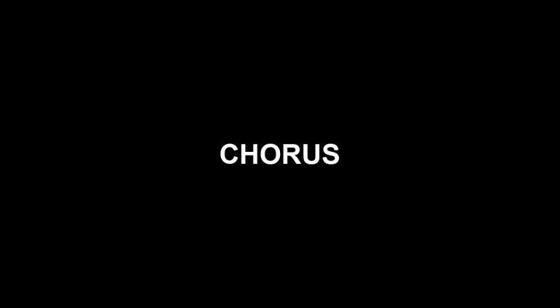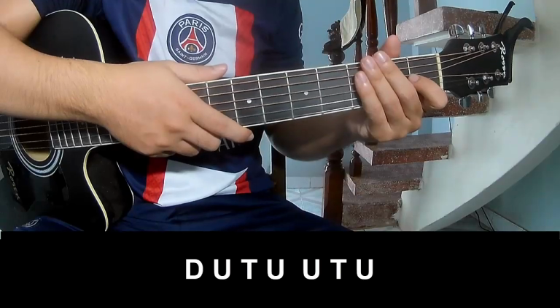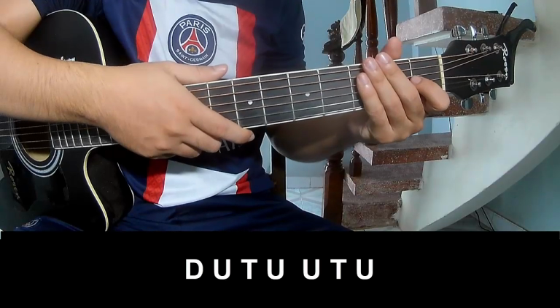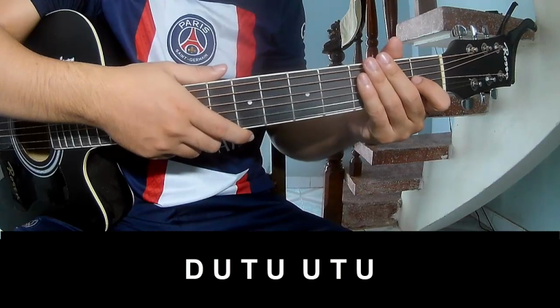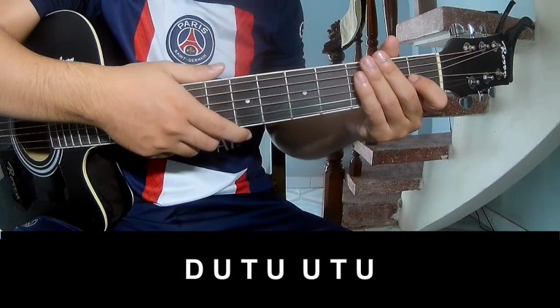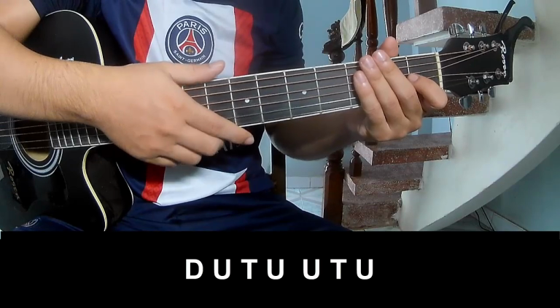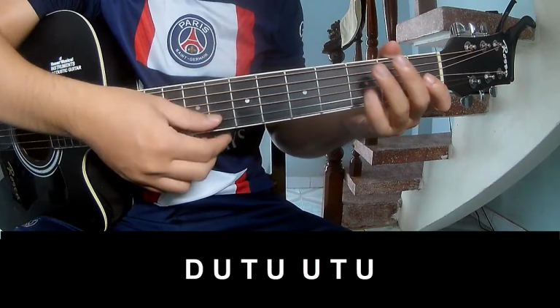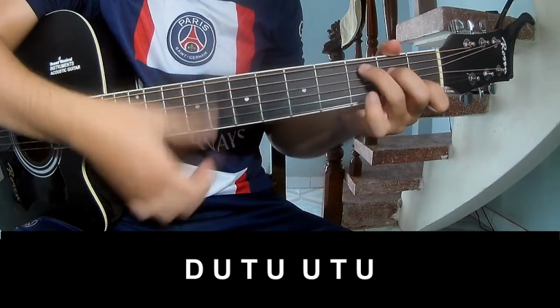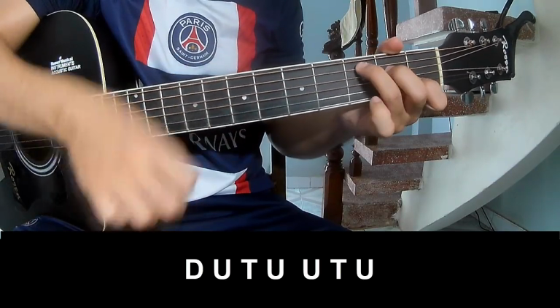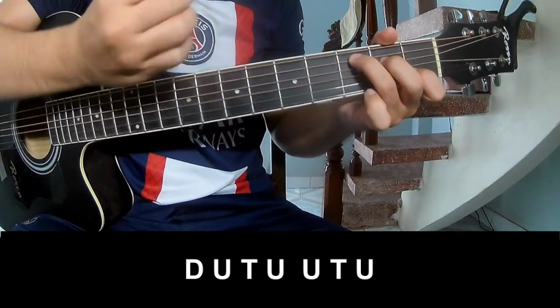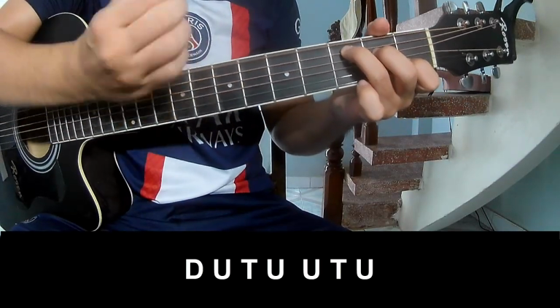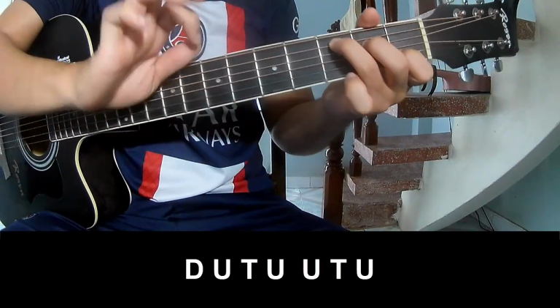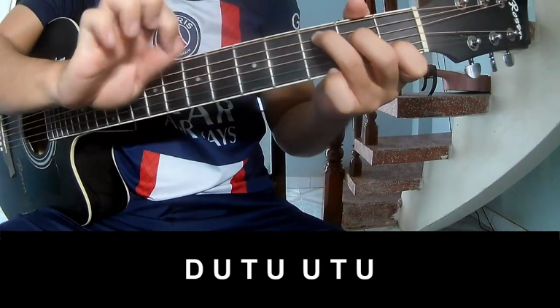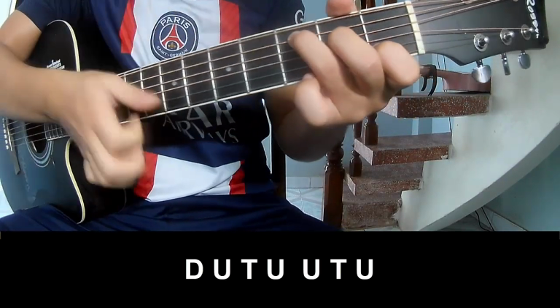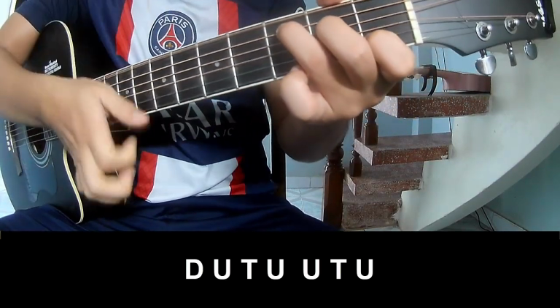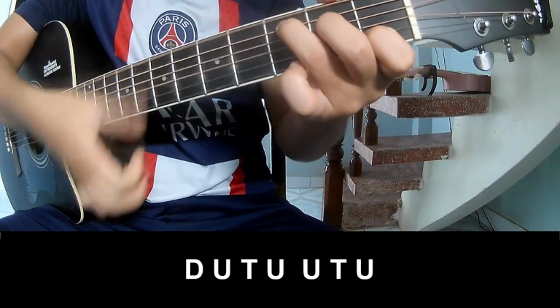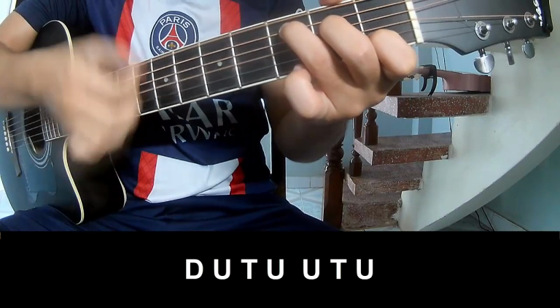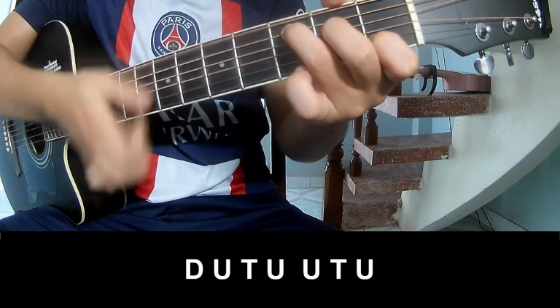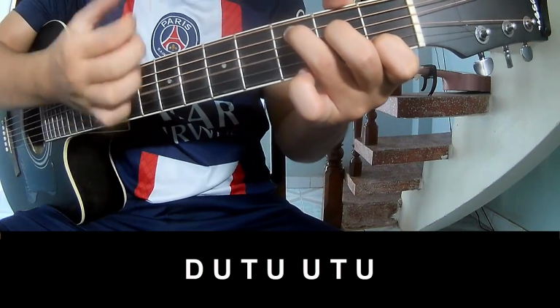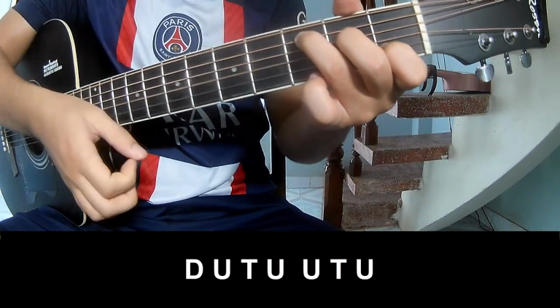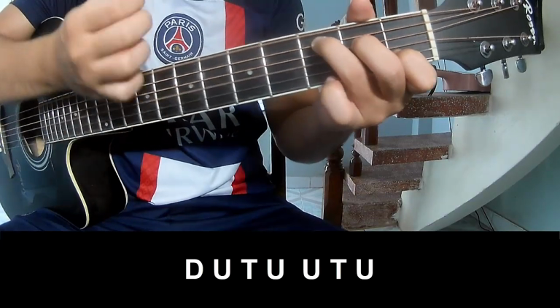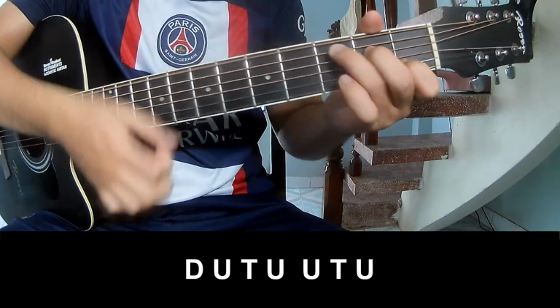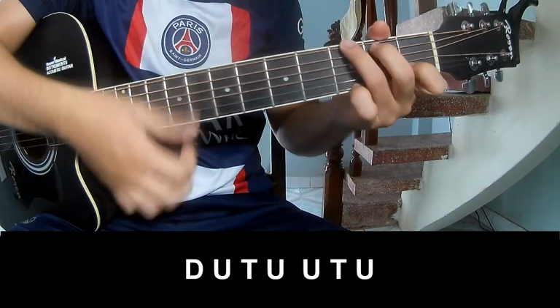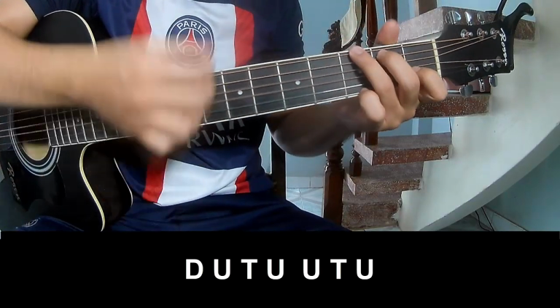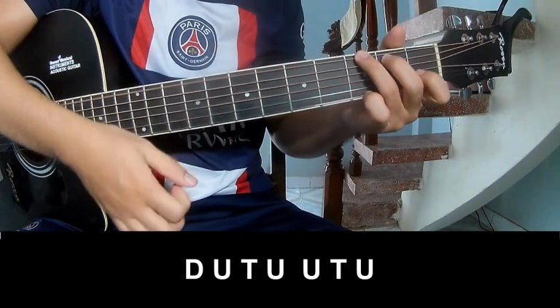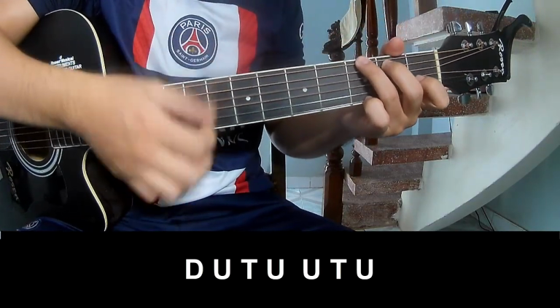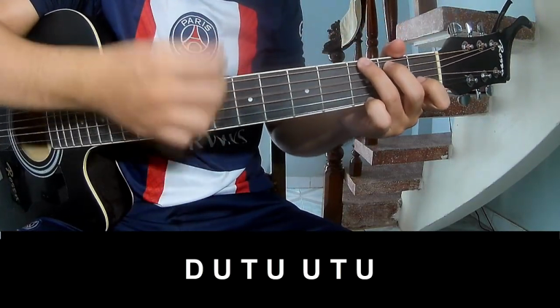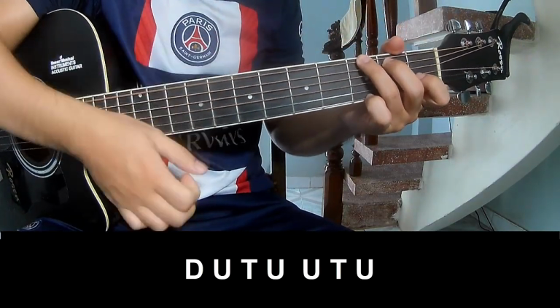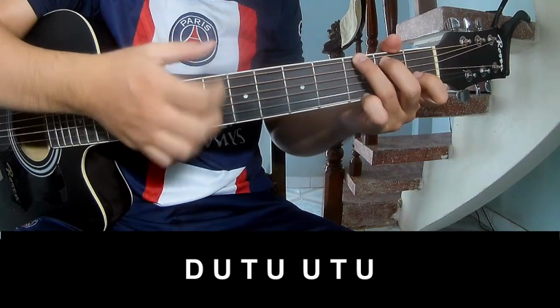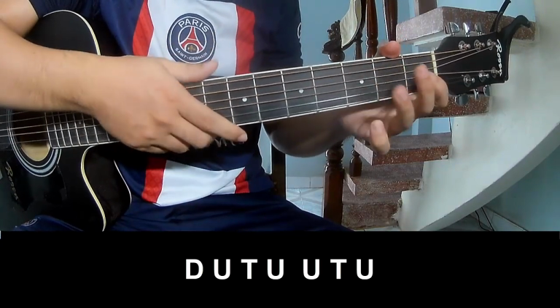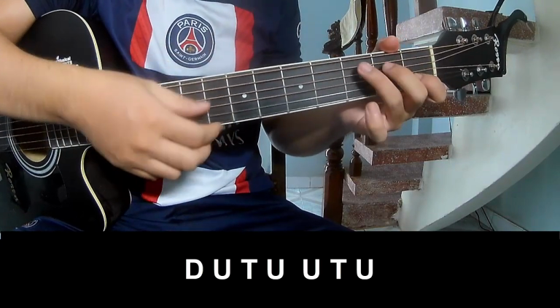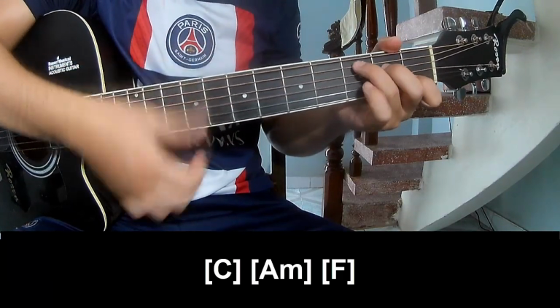For the chorus and outro, the strumming pattern is: Down, Up, Tap, Down, Up, Tap, Up, Down, Up, Tap, Up. Play along with C.